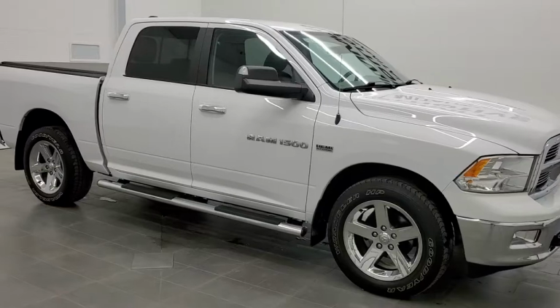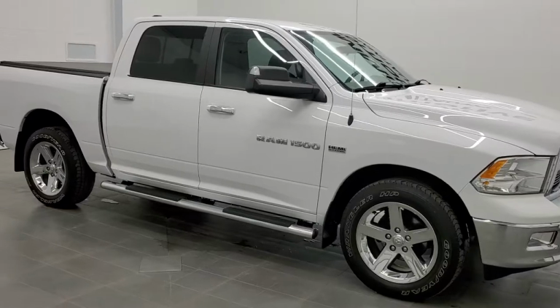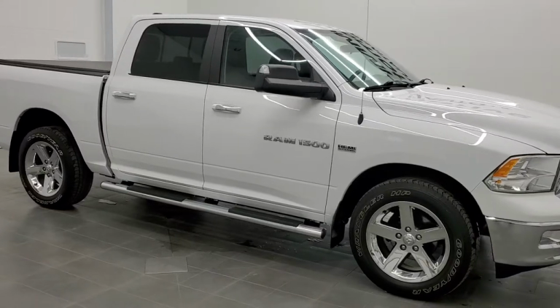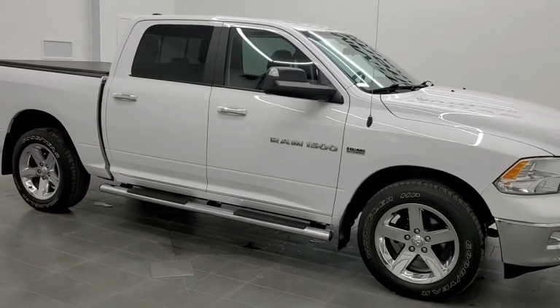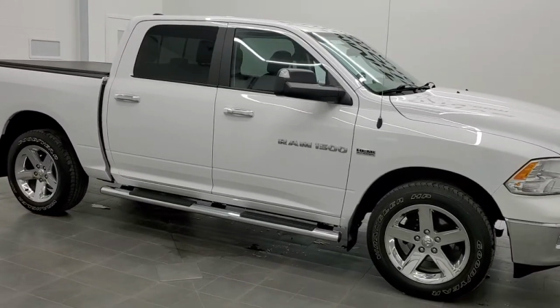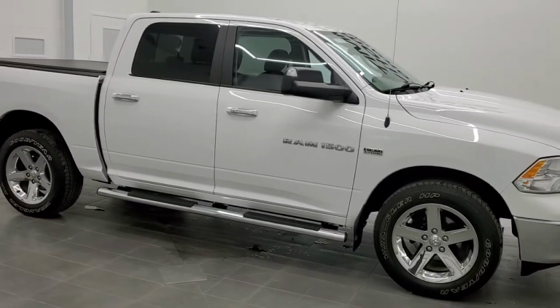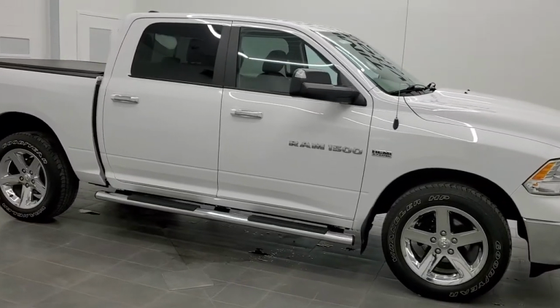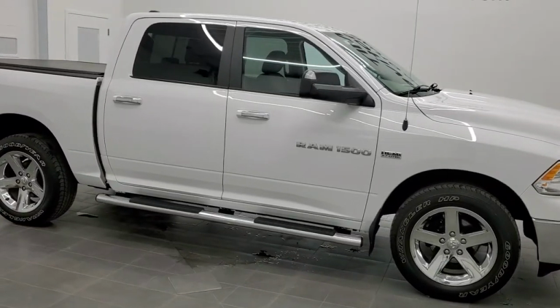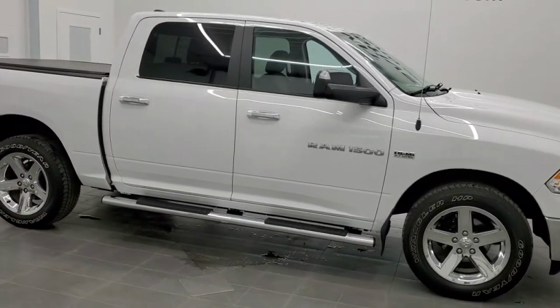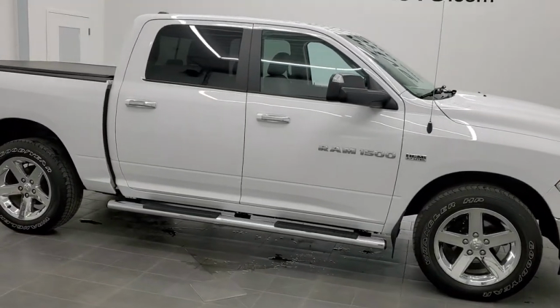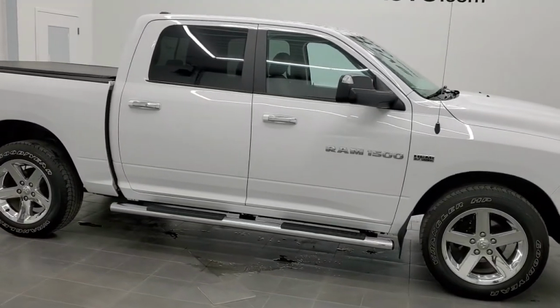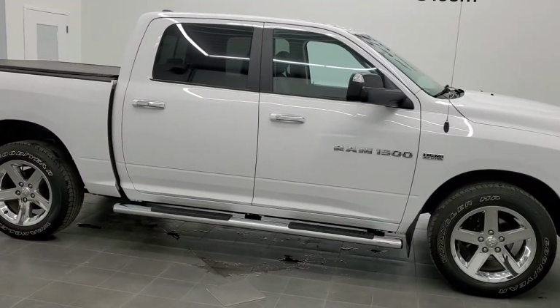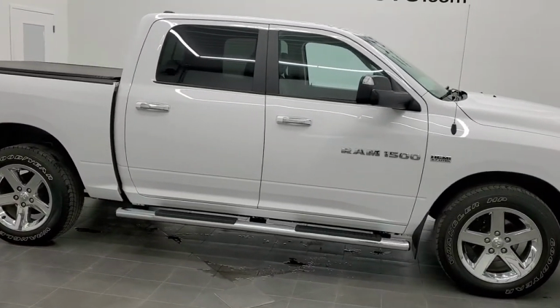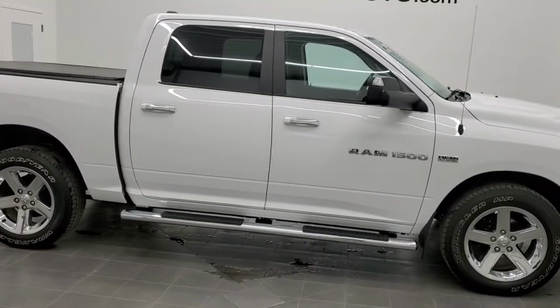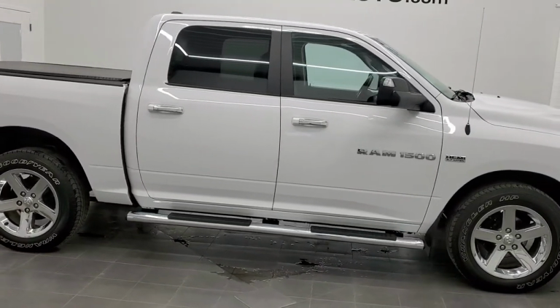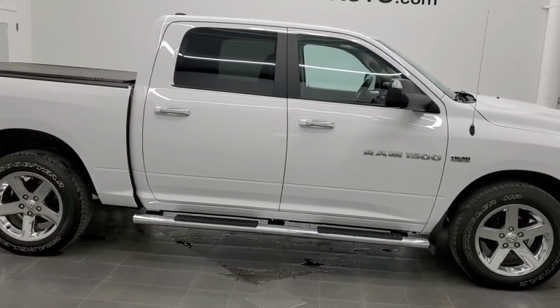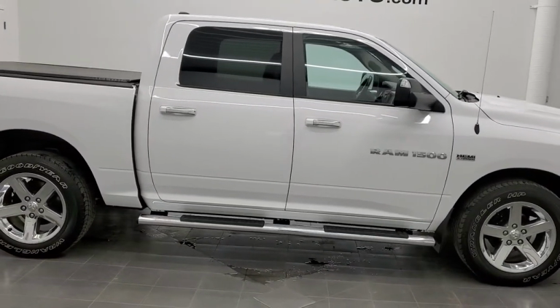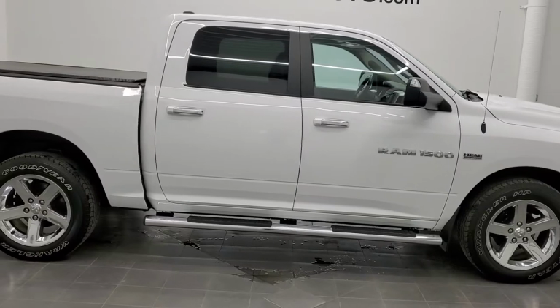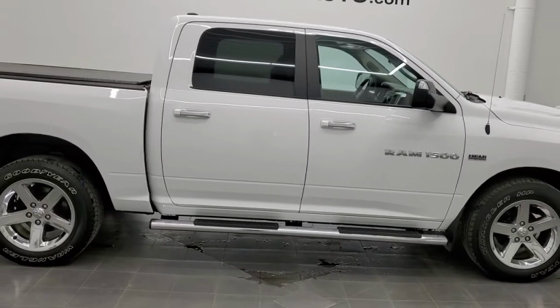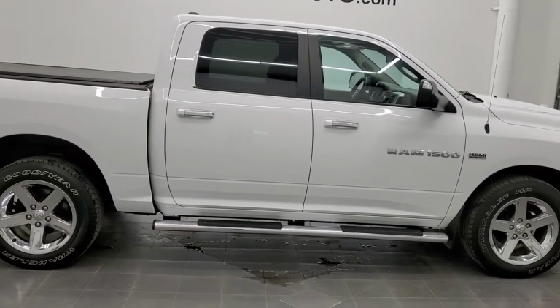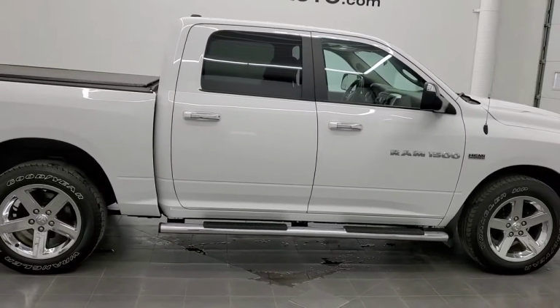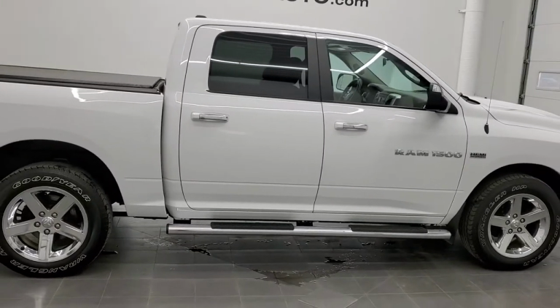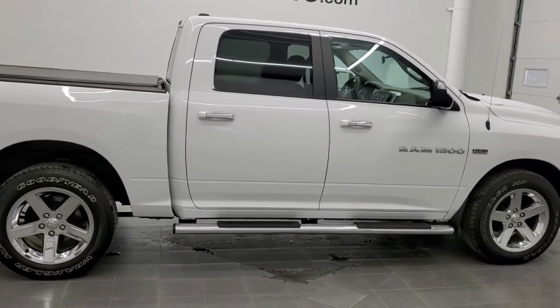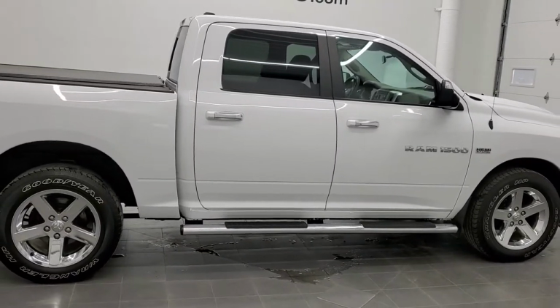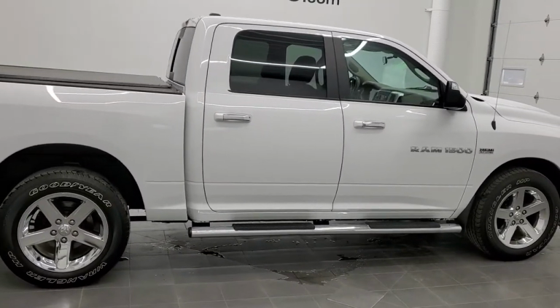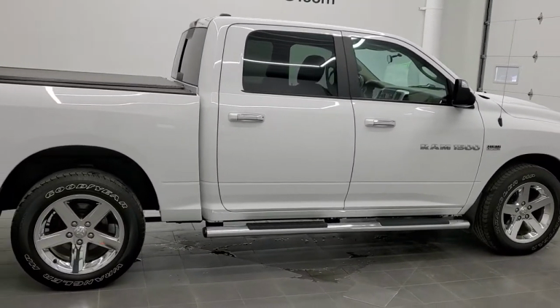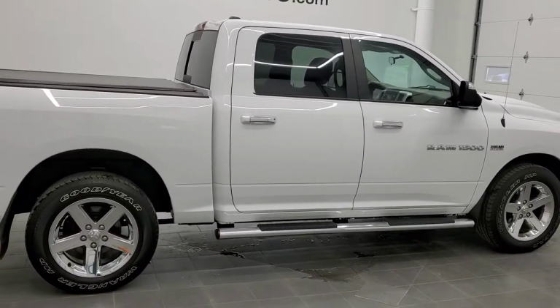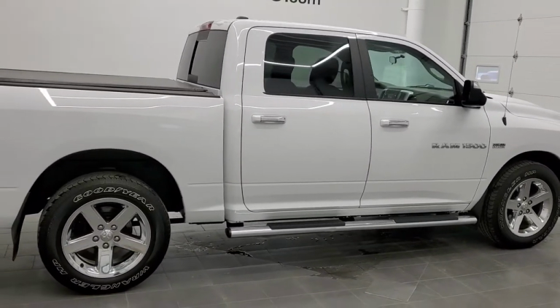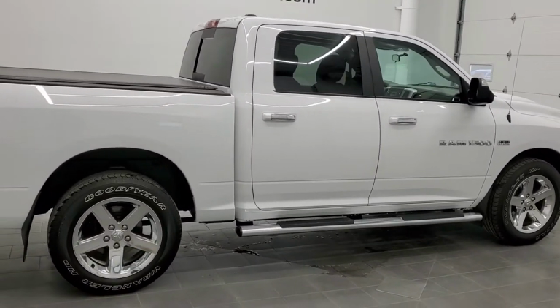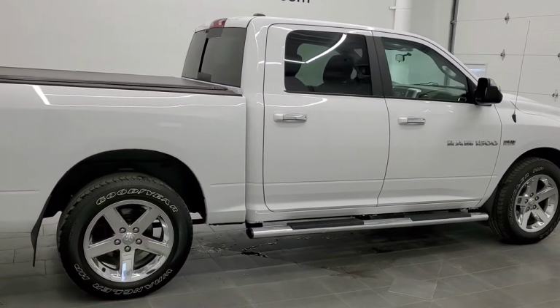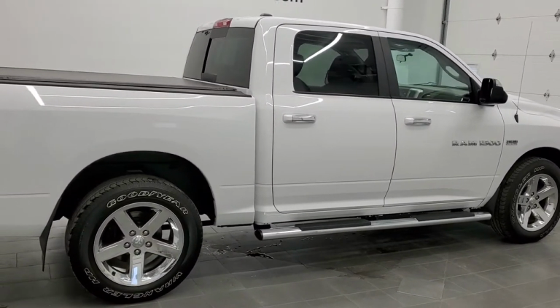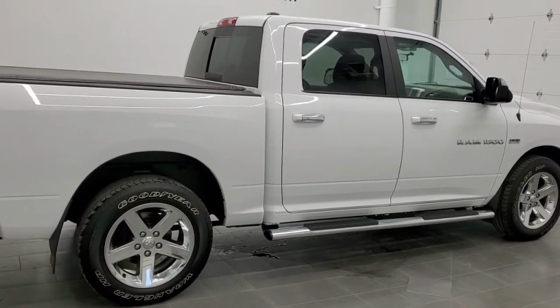This is stock number 11318A. We are here at Summit Automotive in Fond du Lac, Wisconsin, your new and used Ram and light duty truck headquarters.